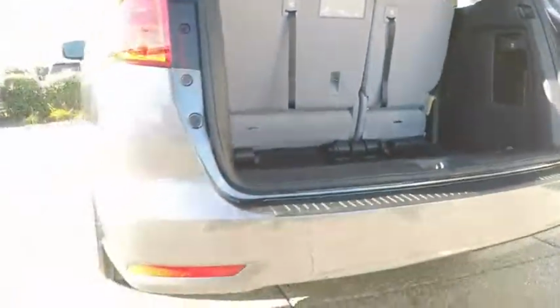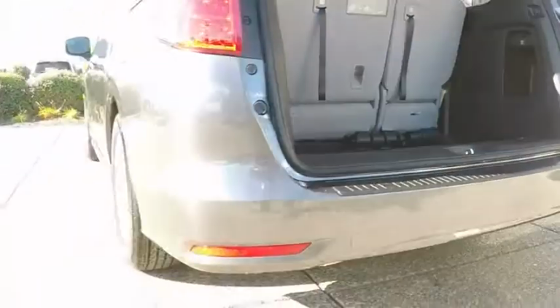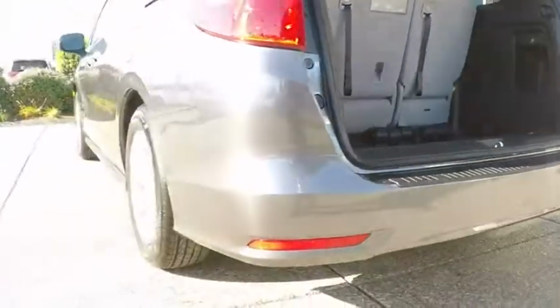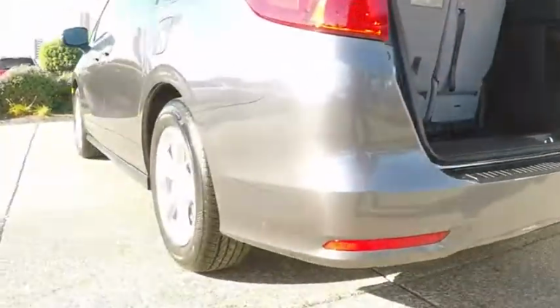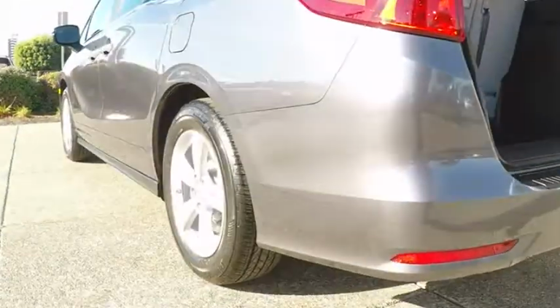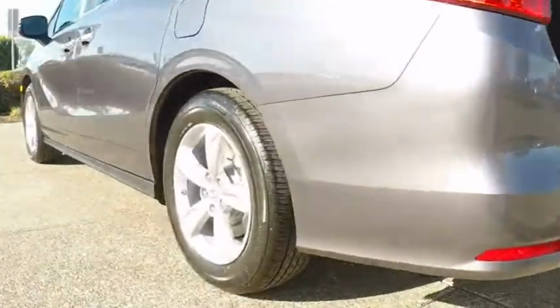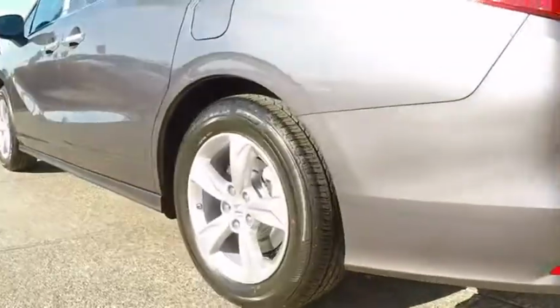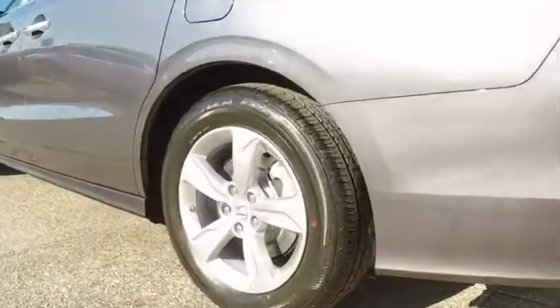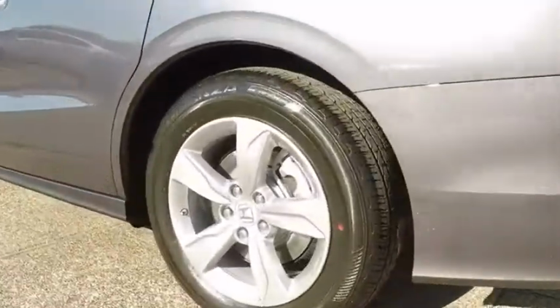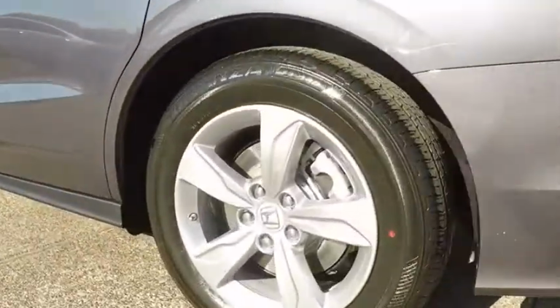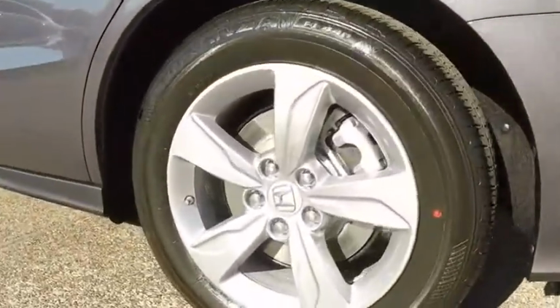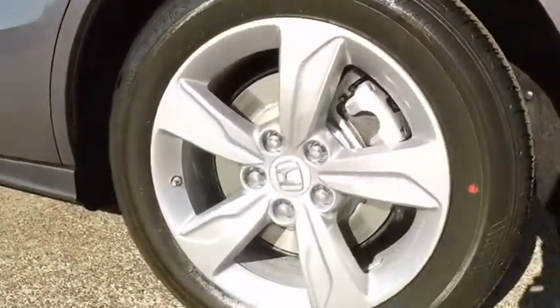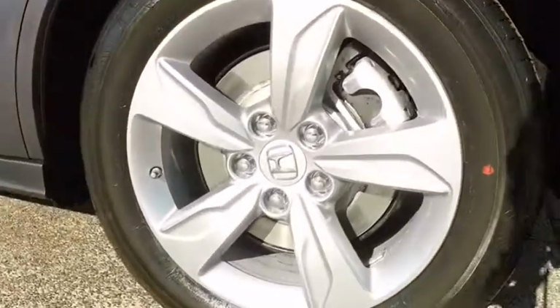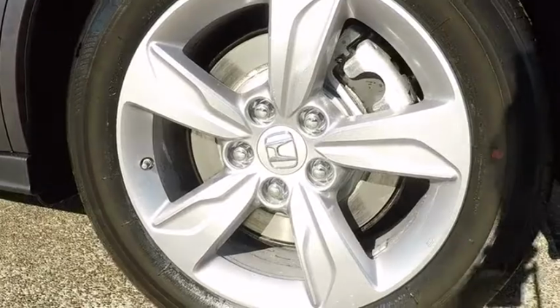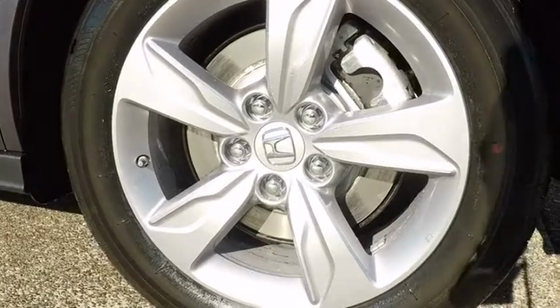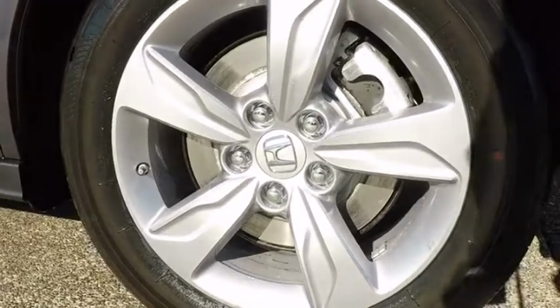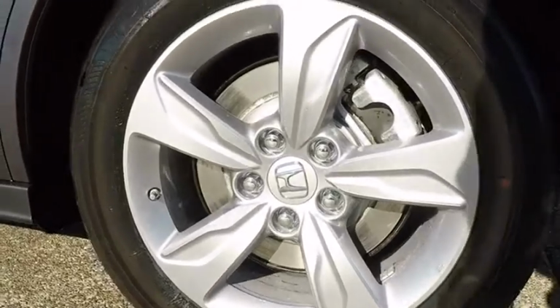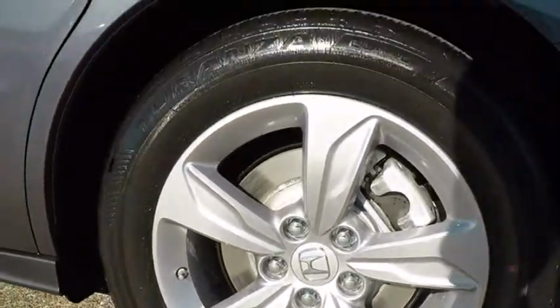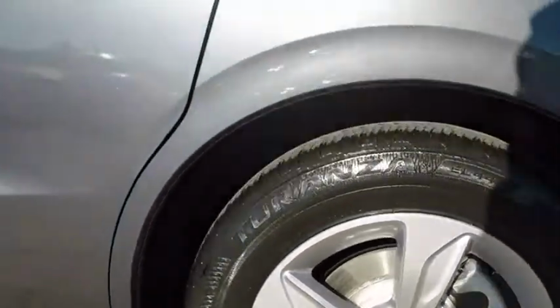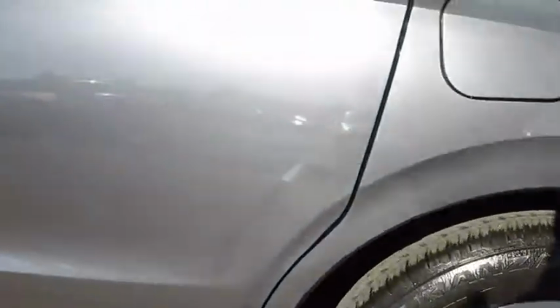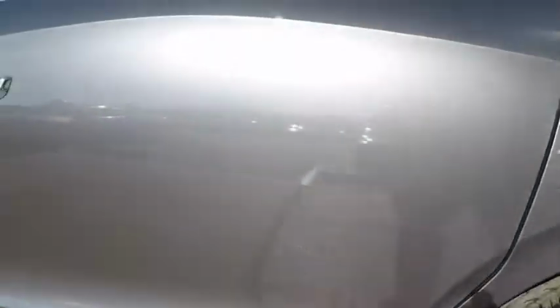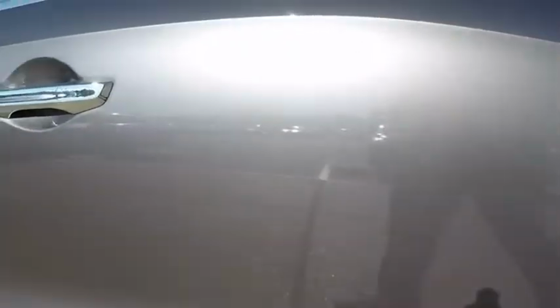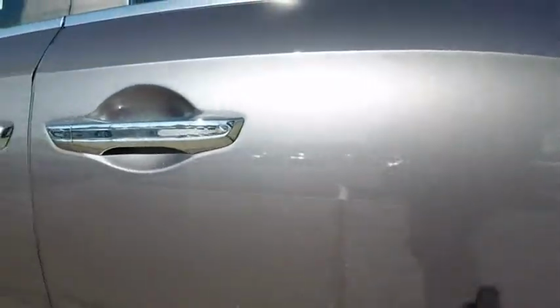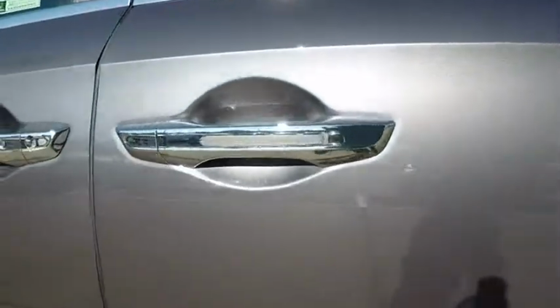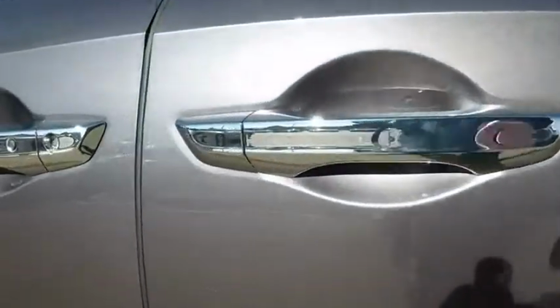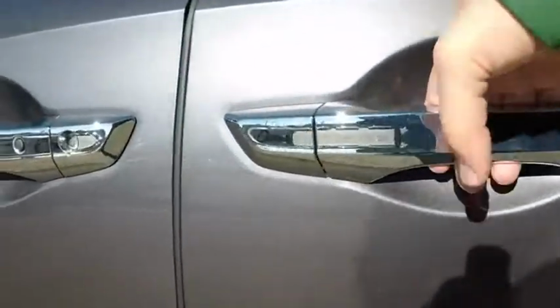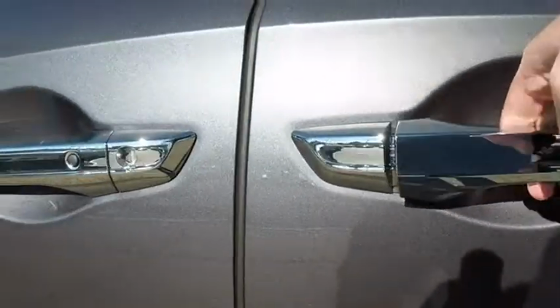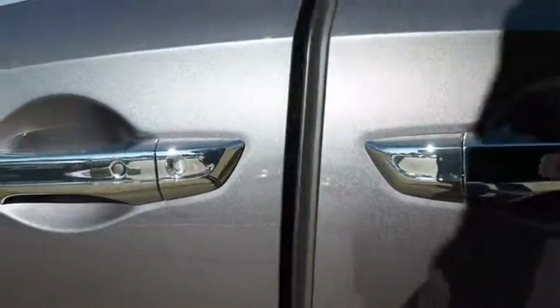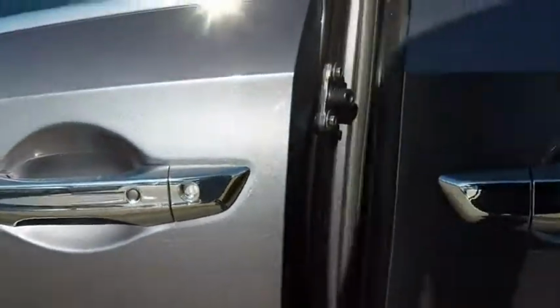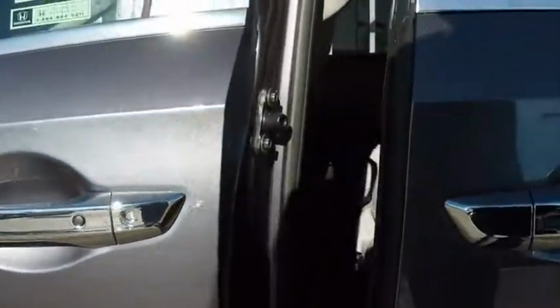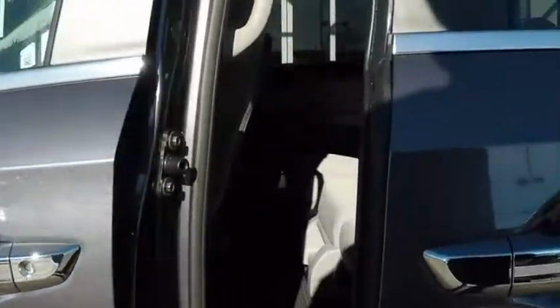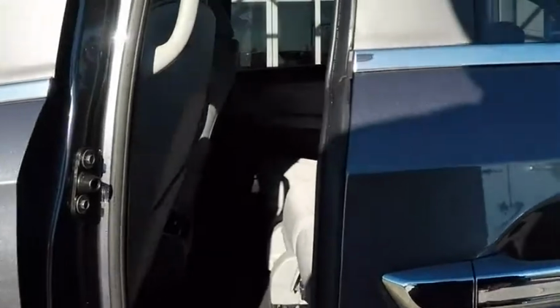Power steering, adjustable steering wheel, aluminum wheels, hard disk drive media storage, keyless start, cruise control, four-wheel disc brakes, floor mats, rear defrost.